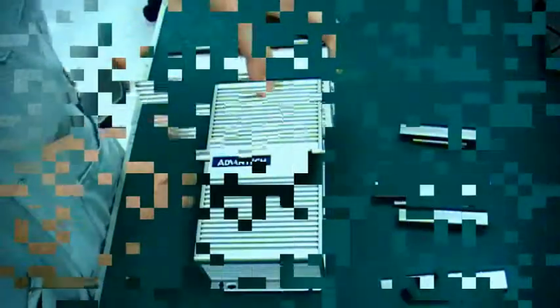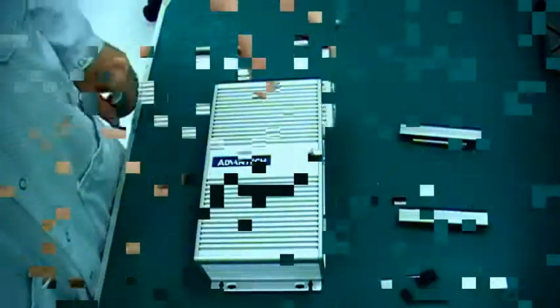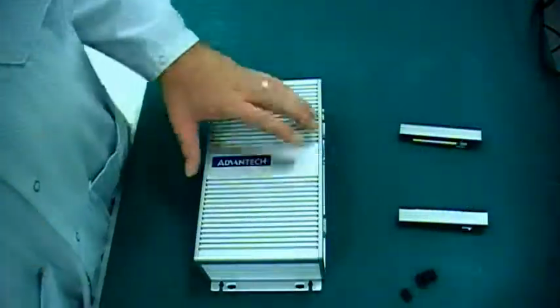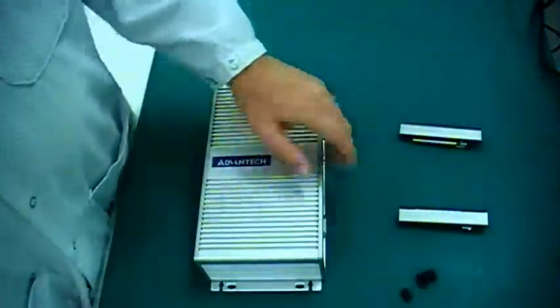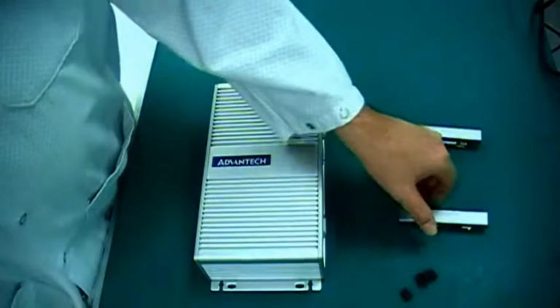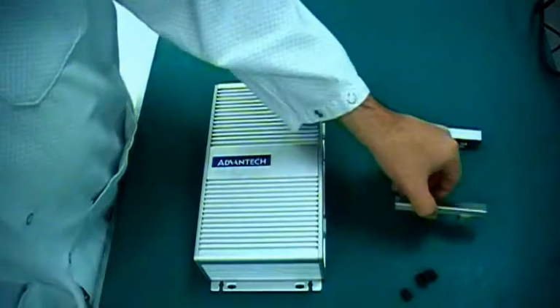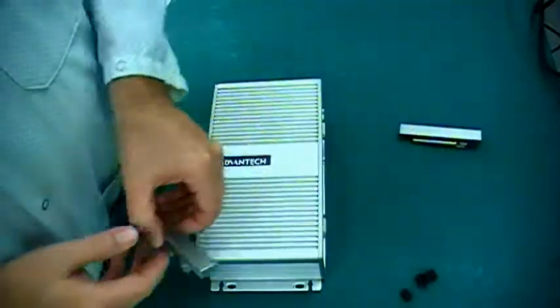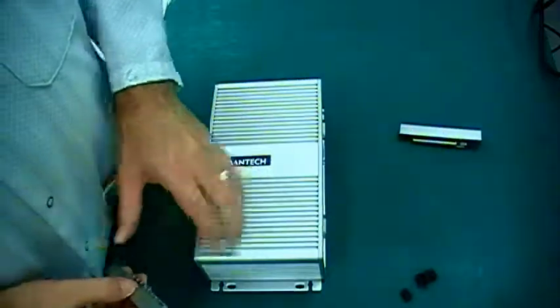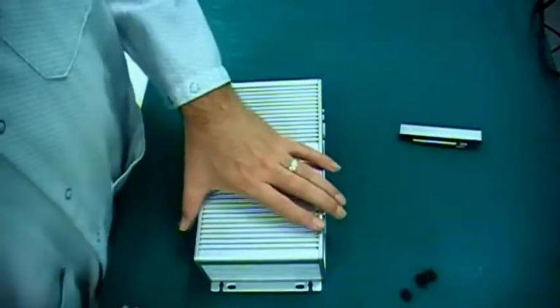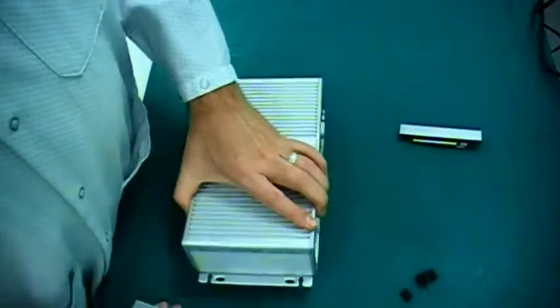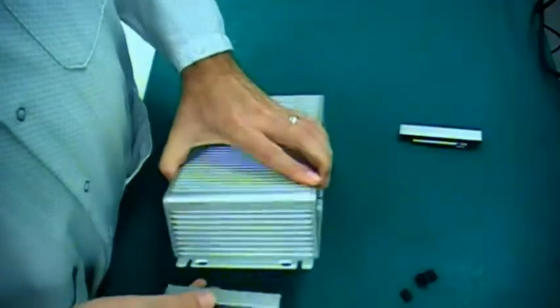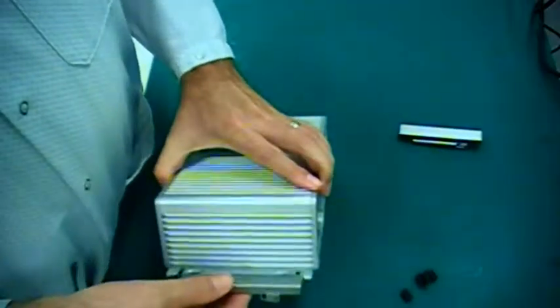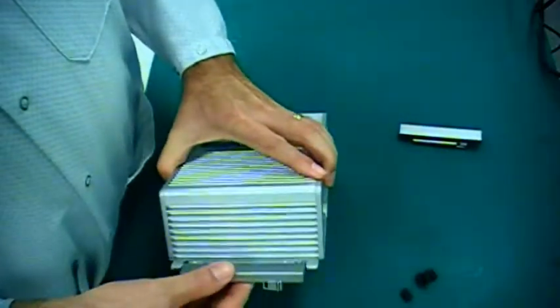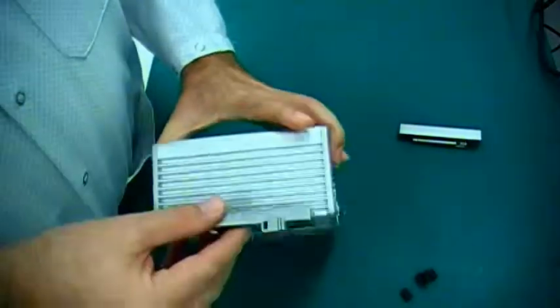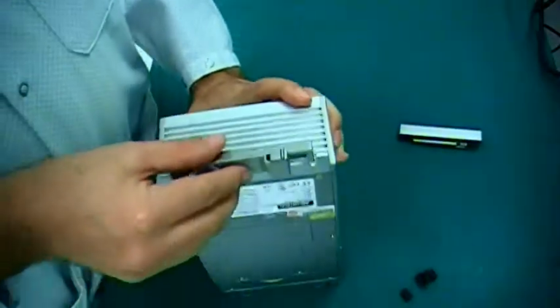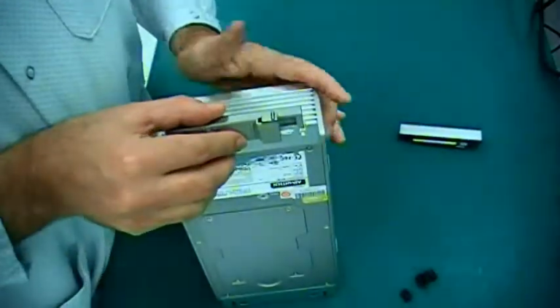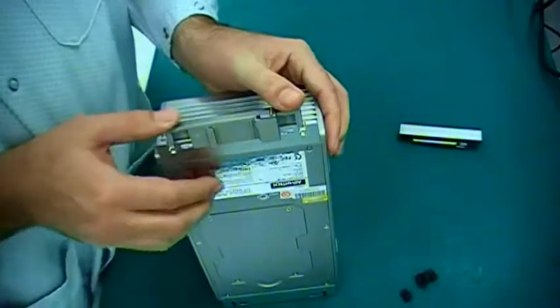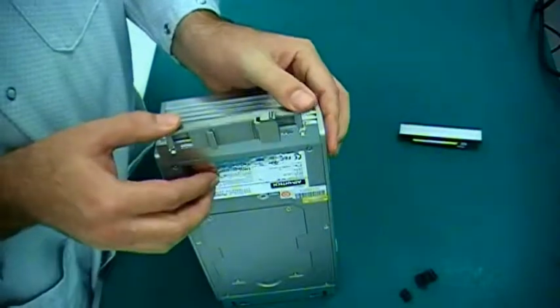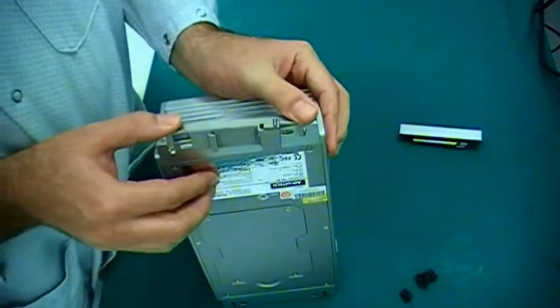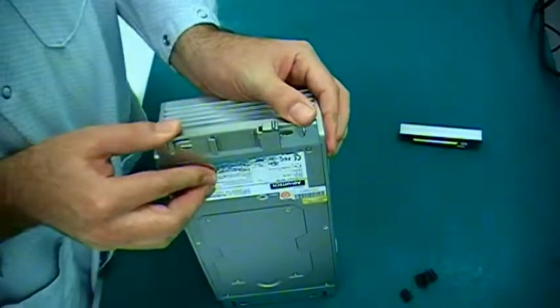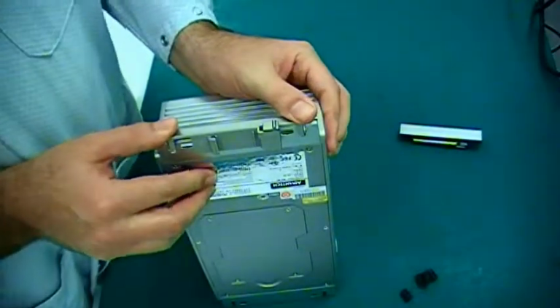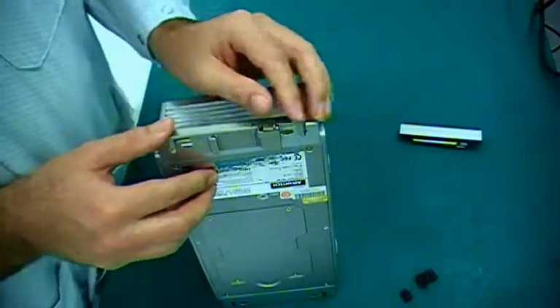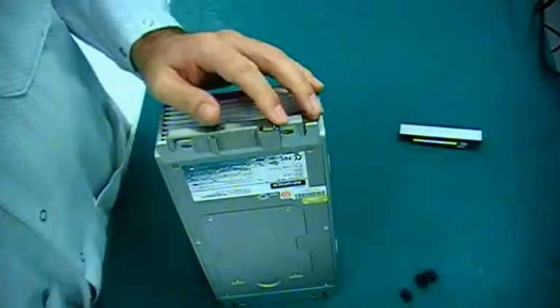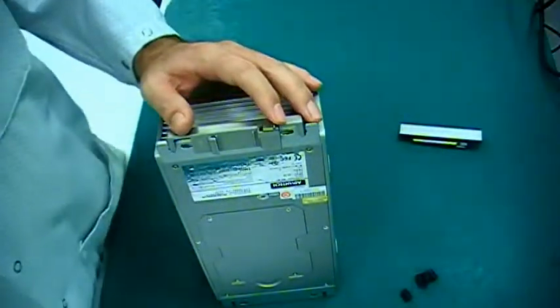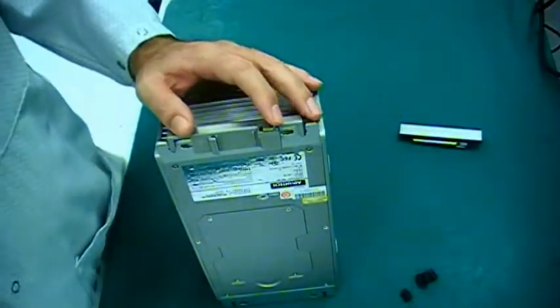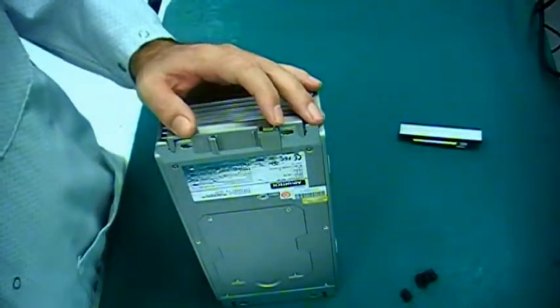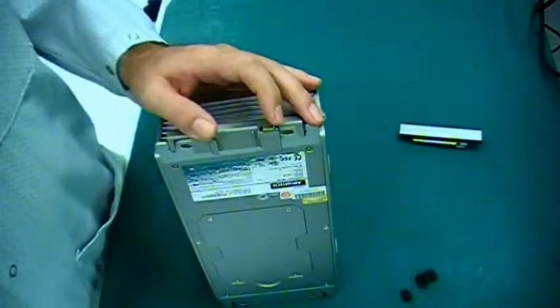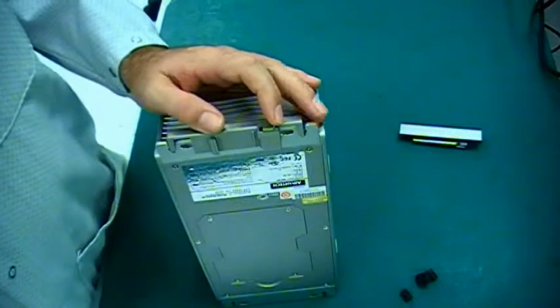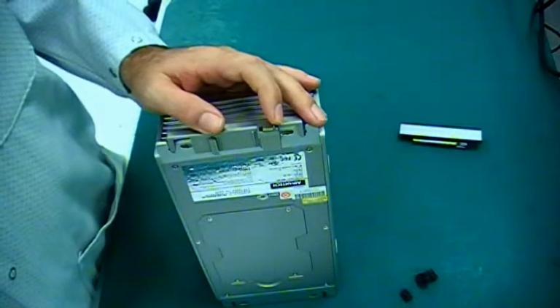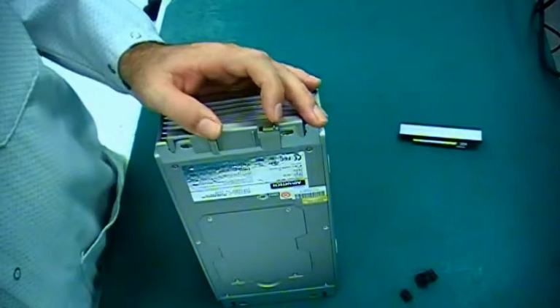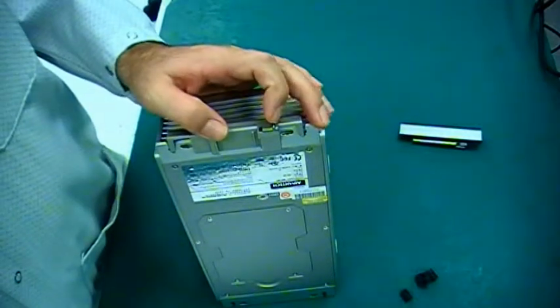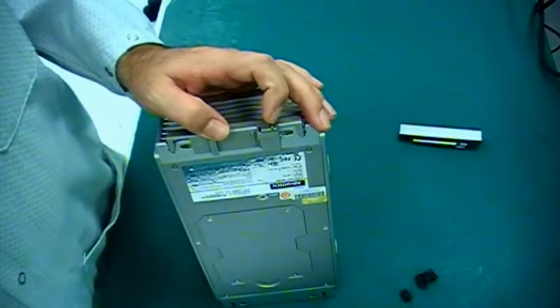Simply slide the plastic mounting brackets onto the mounting supports. Then lock the DIN rail mounts onto the DIN rail with the locking tab.